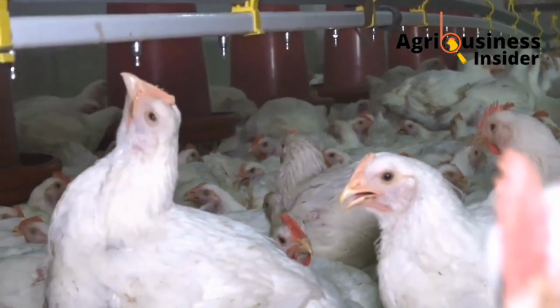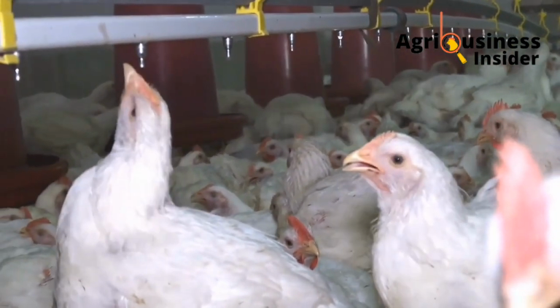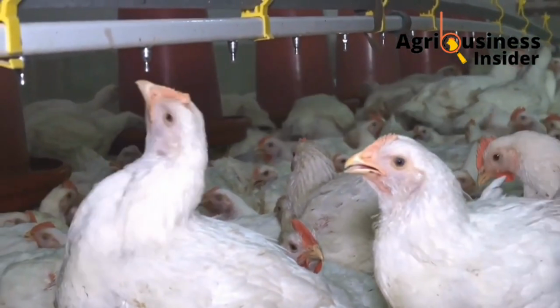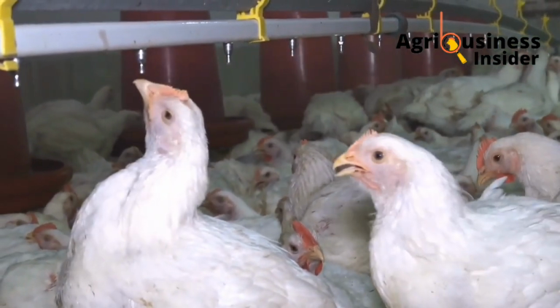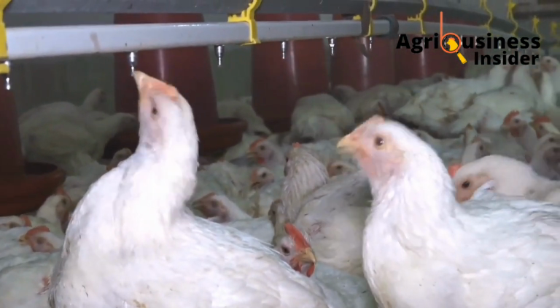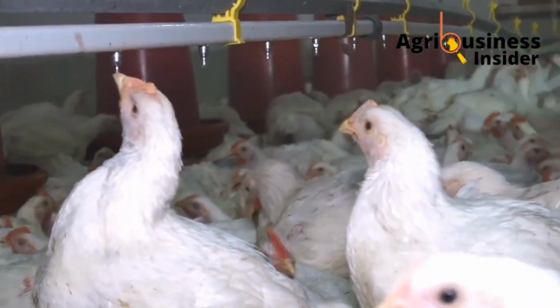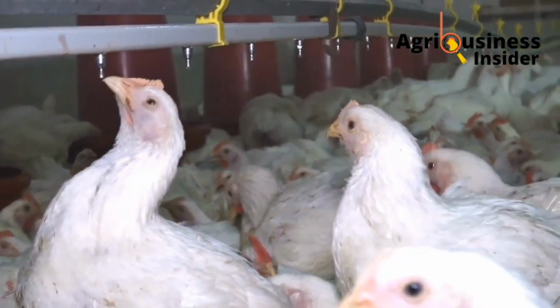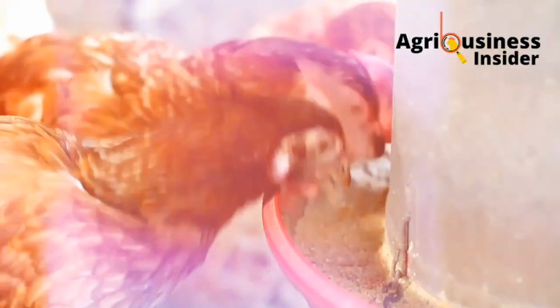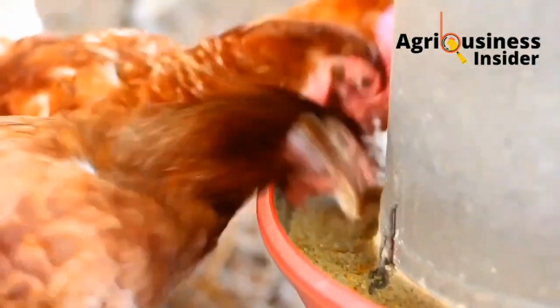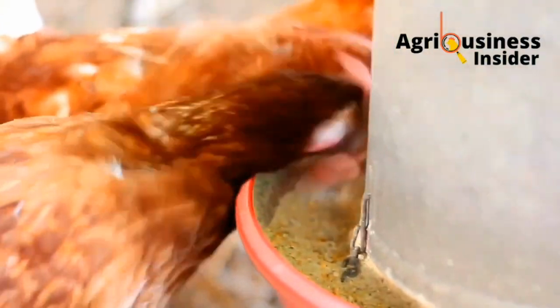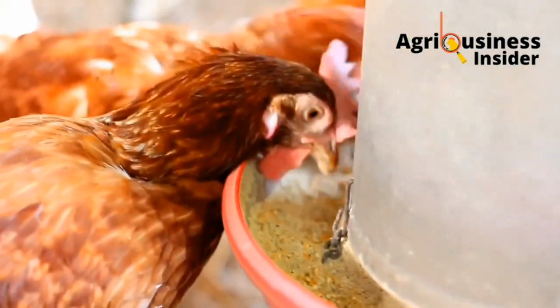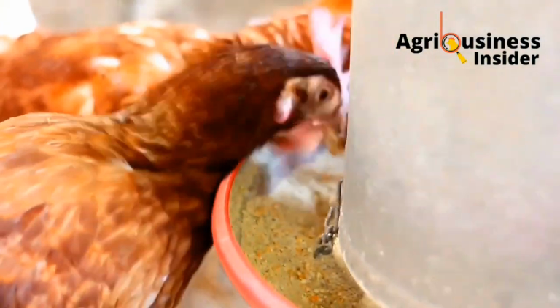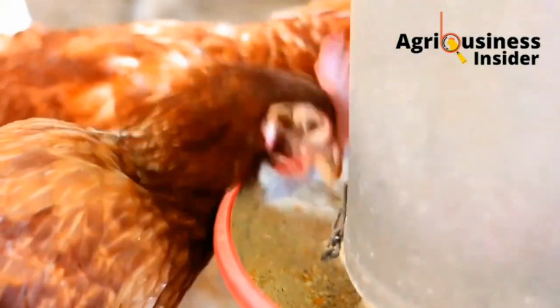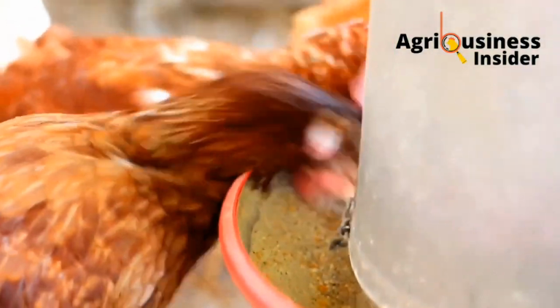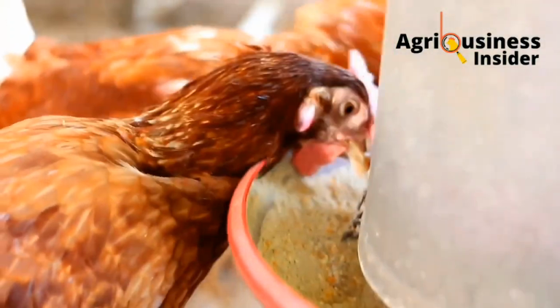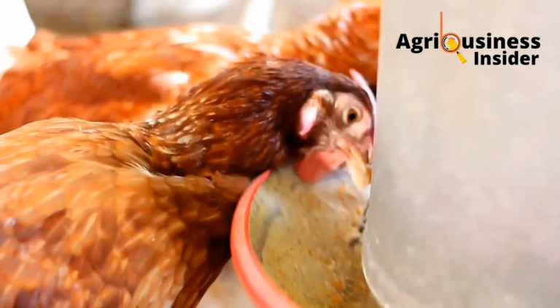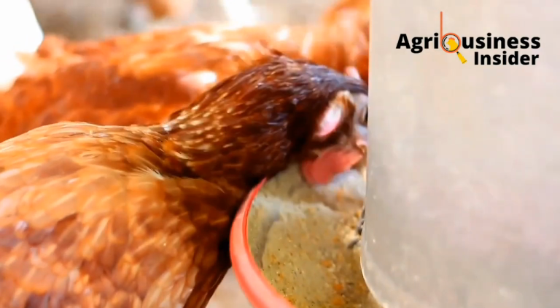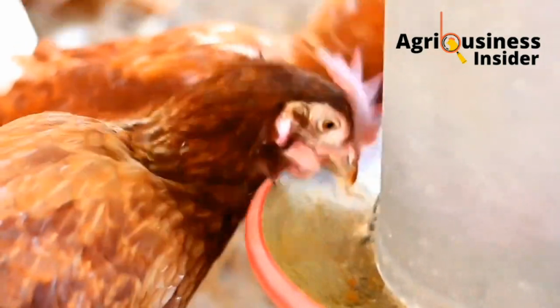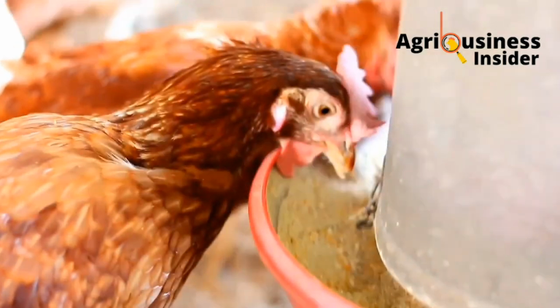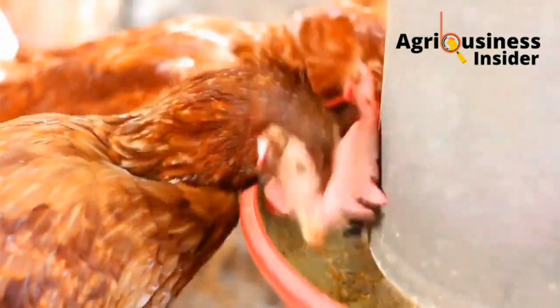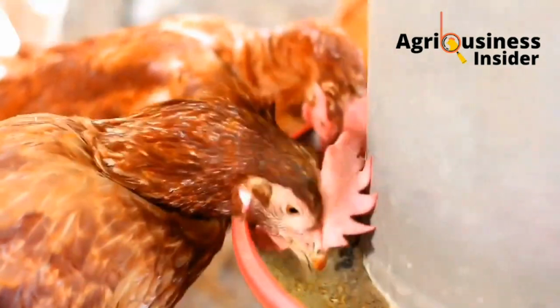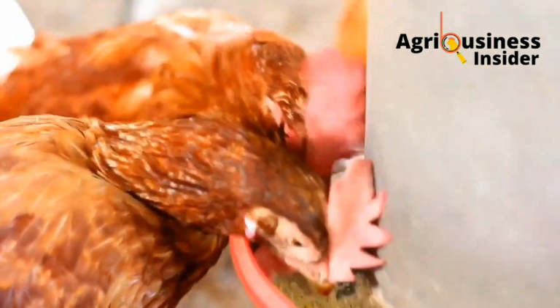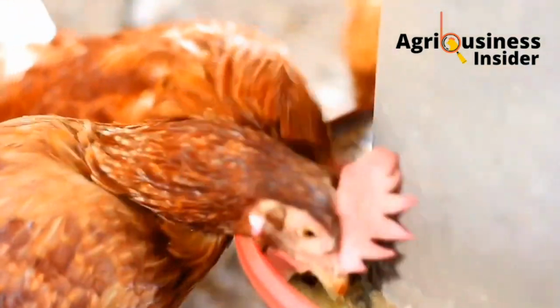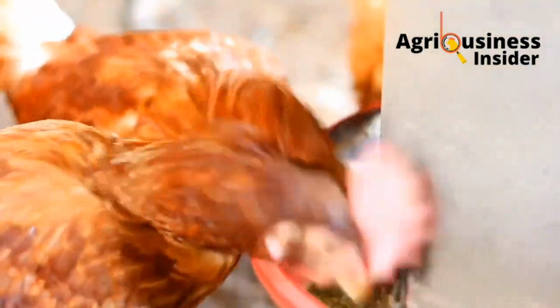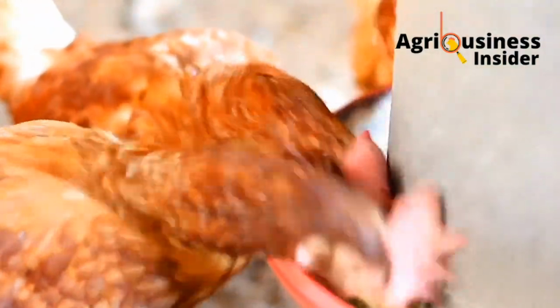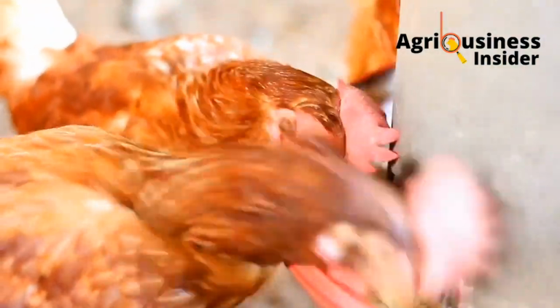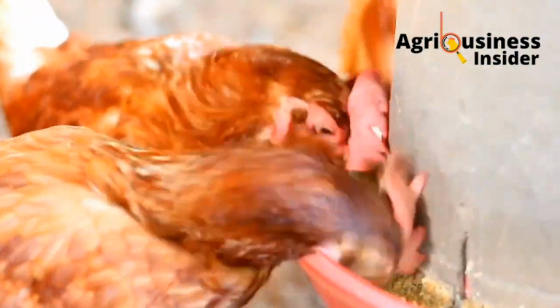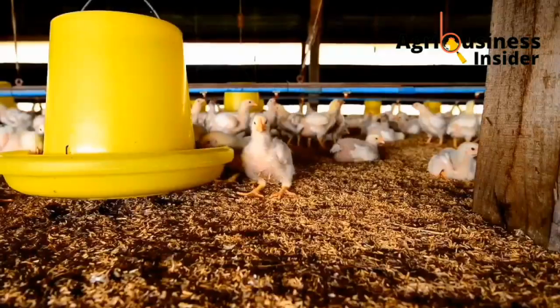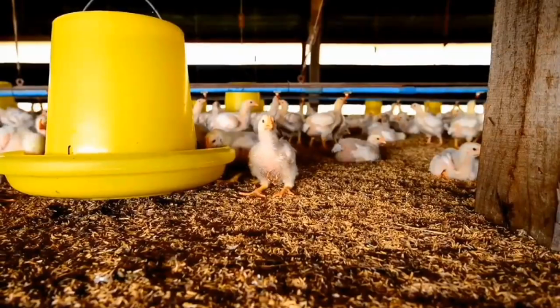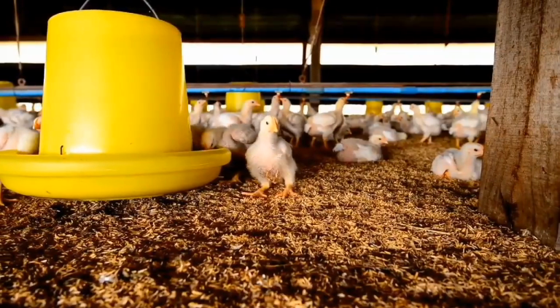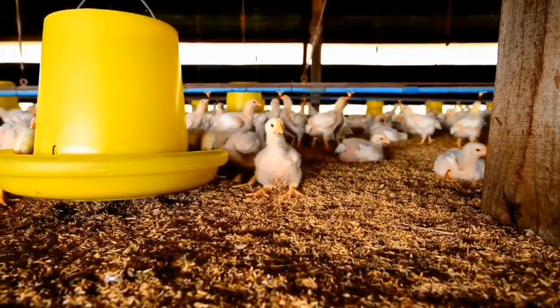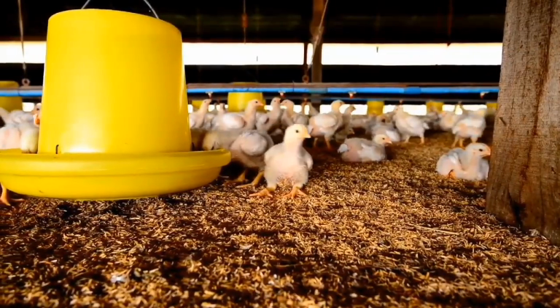Click on the video here on your screen to learn how you can increase the growth of your chickens using turmeric.